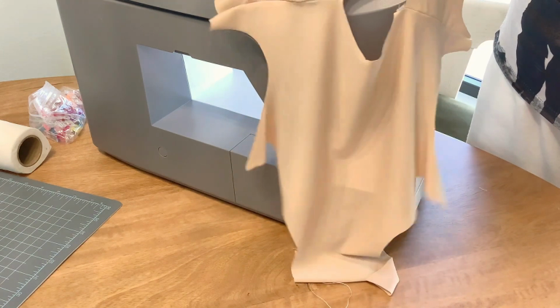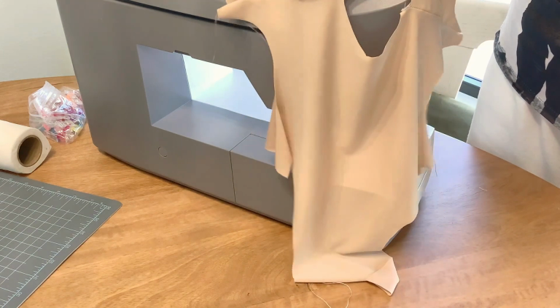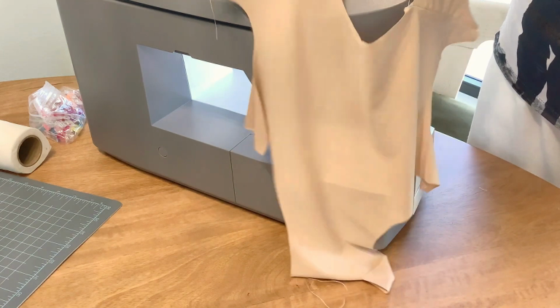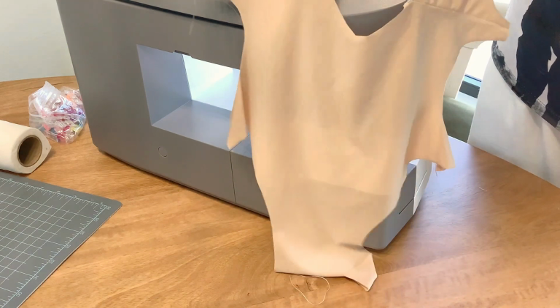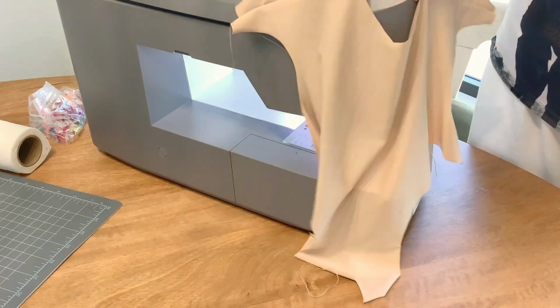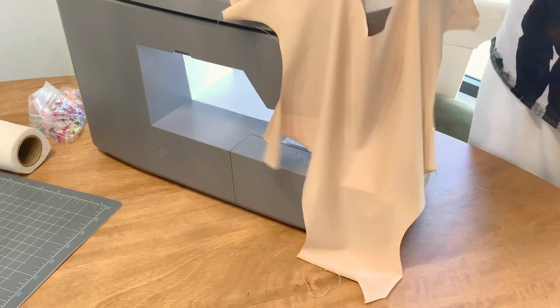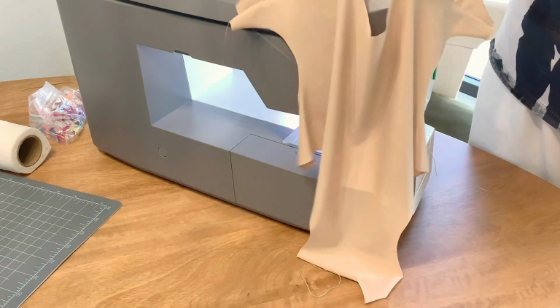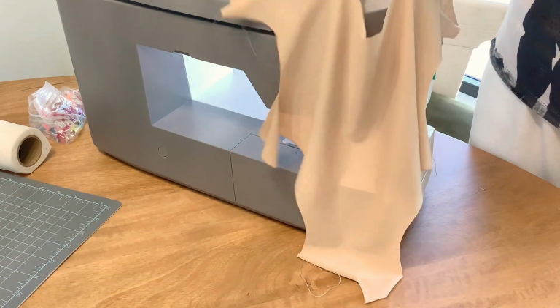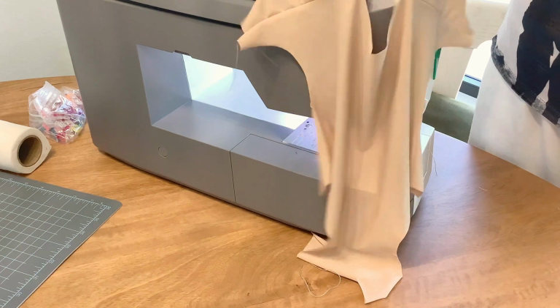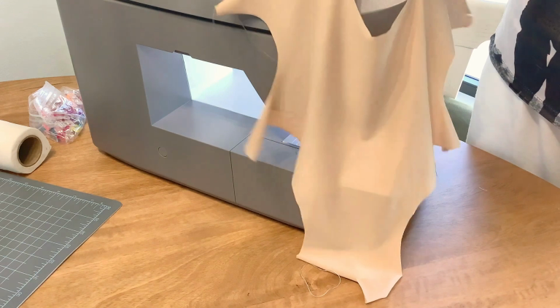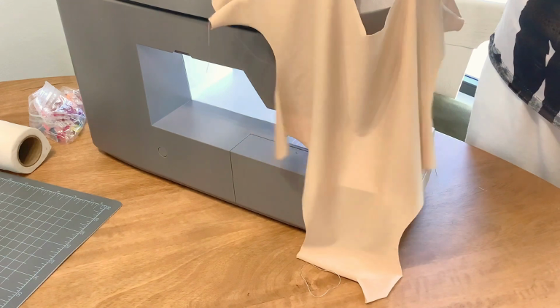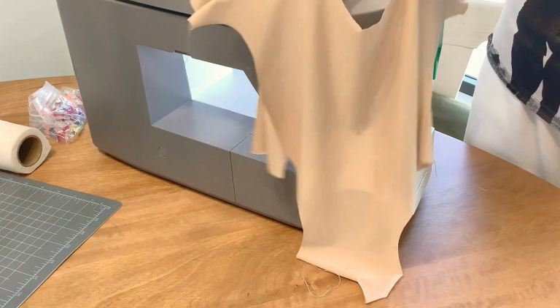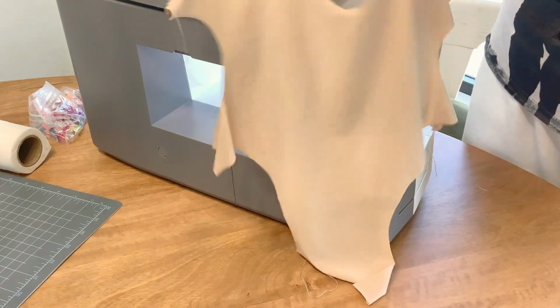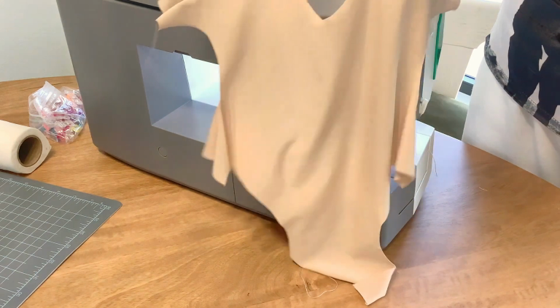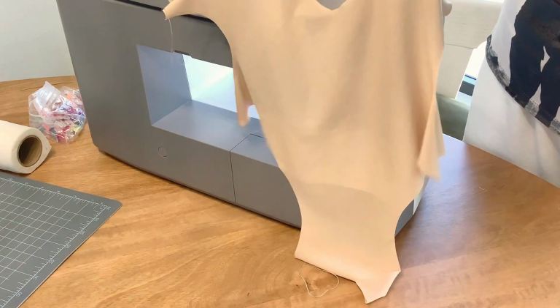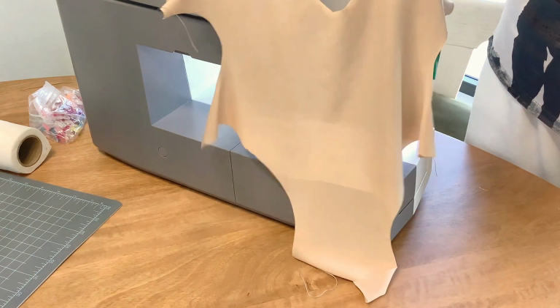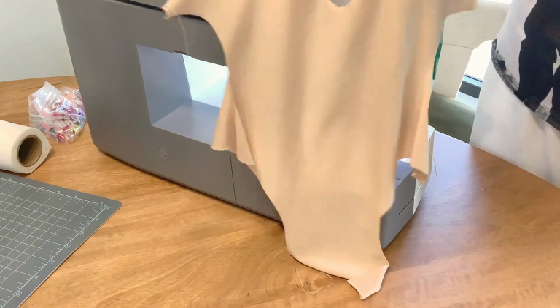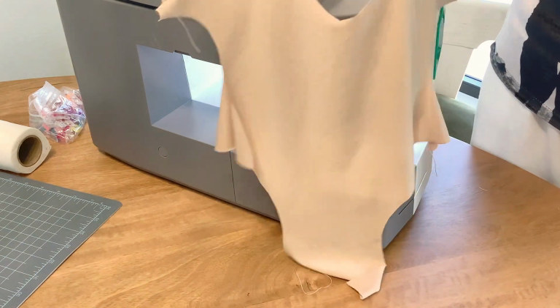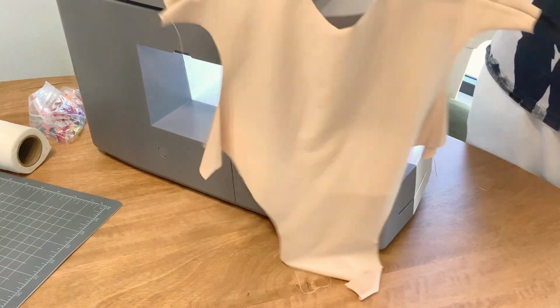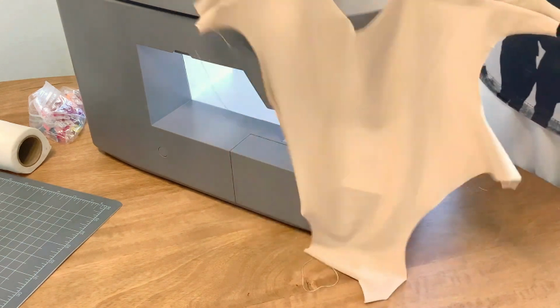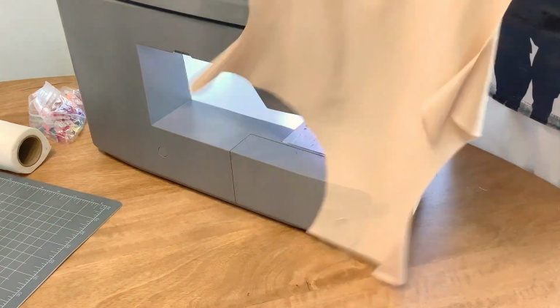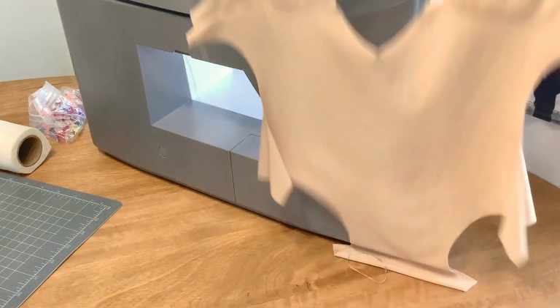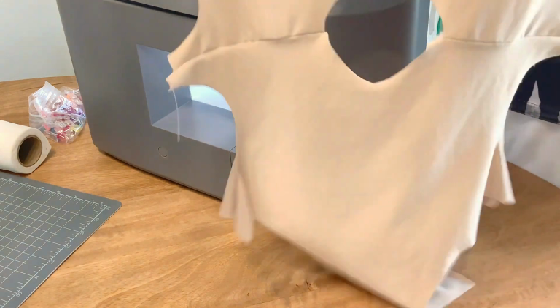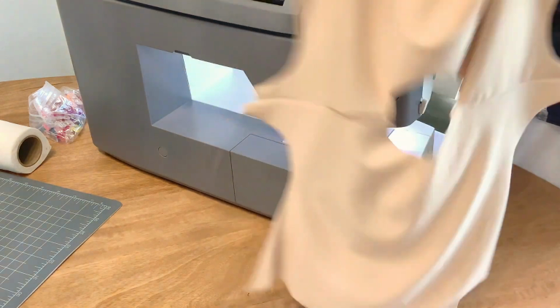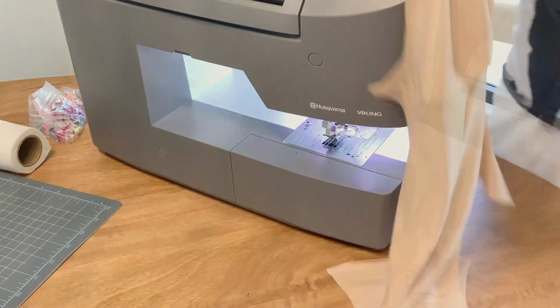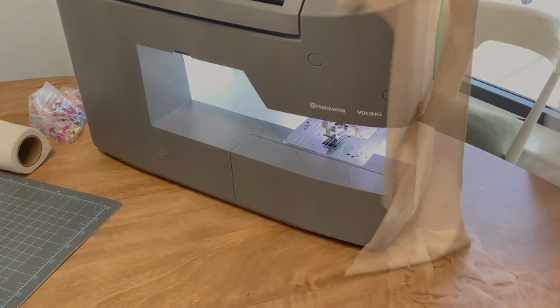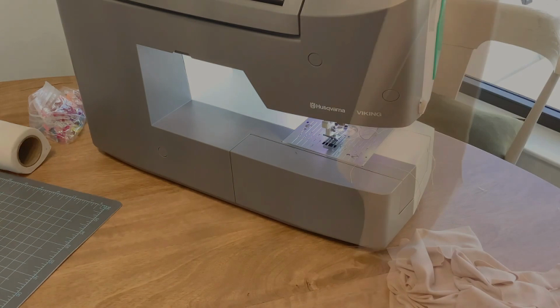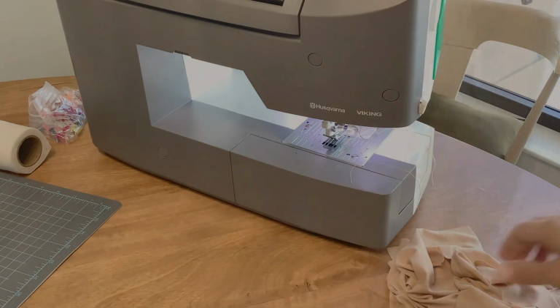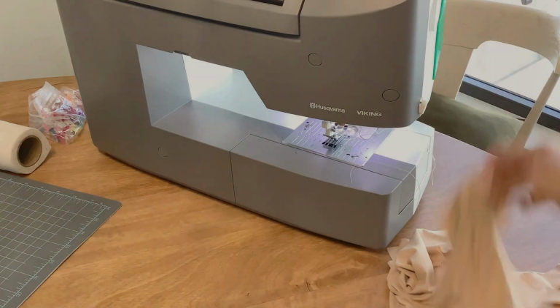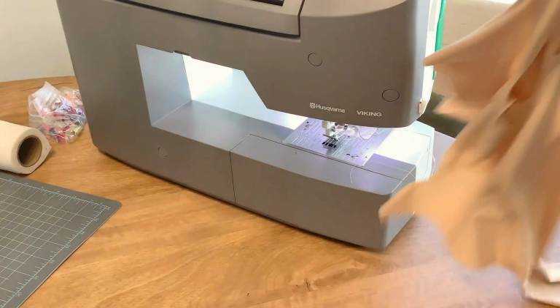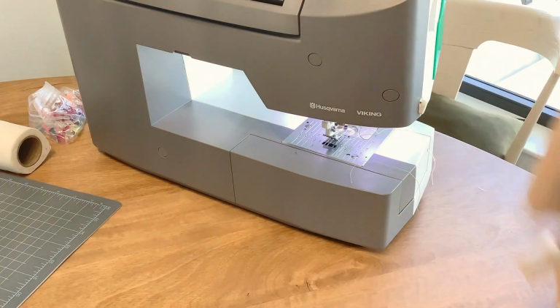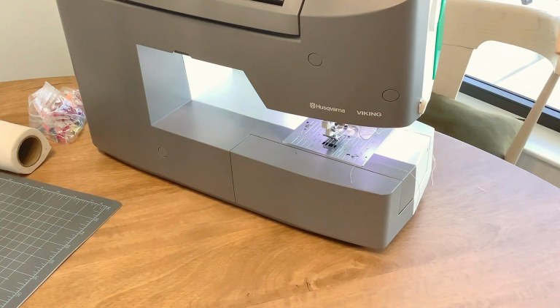I'll continue working on this — I just wanted to stop and share that with you. Have a wonderful day, guys. Bye!